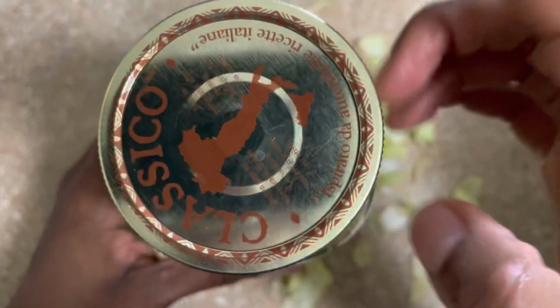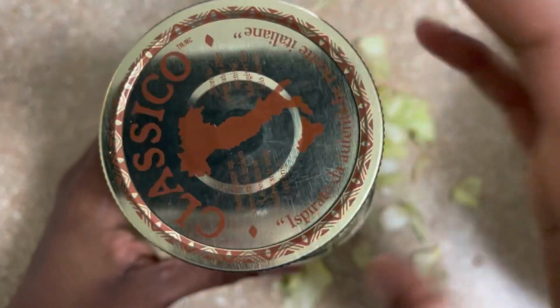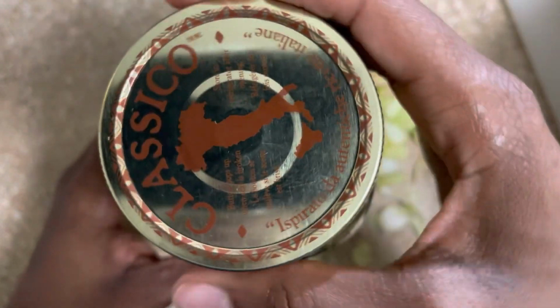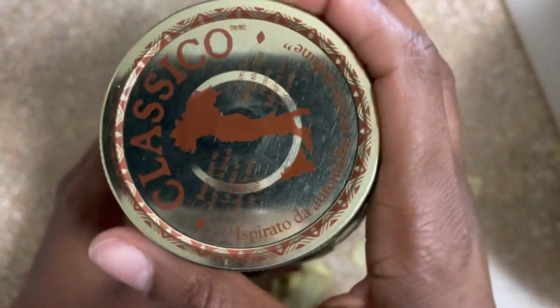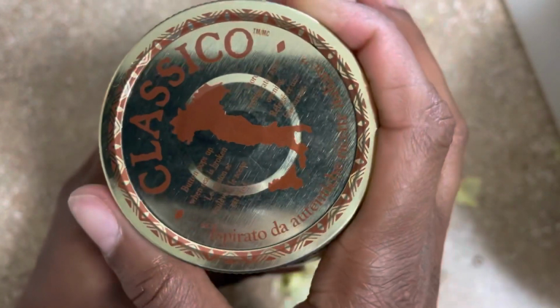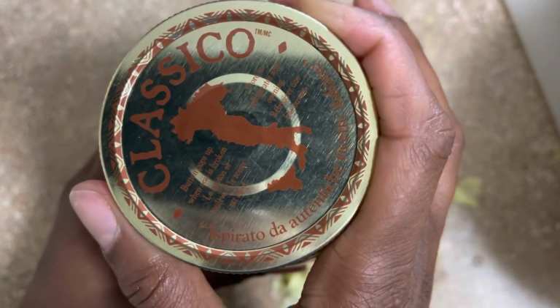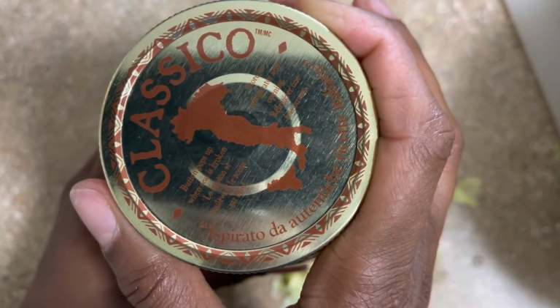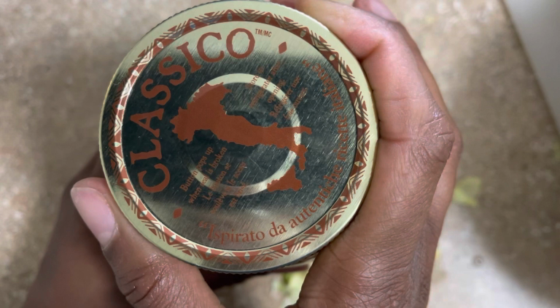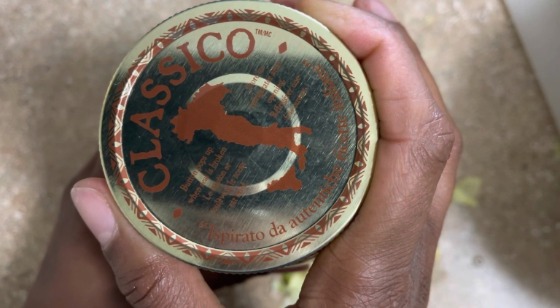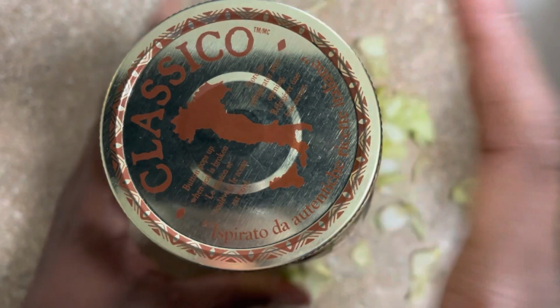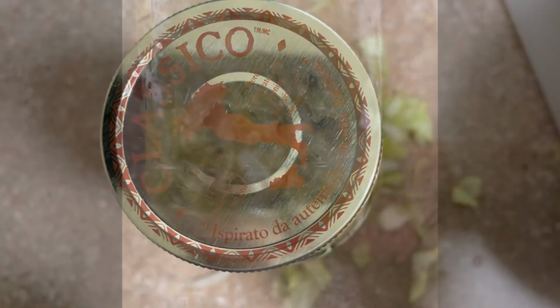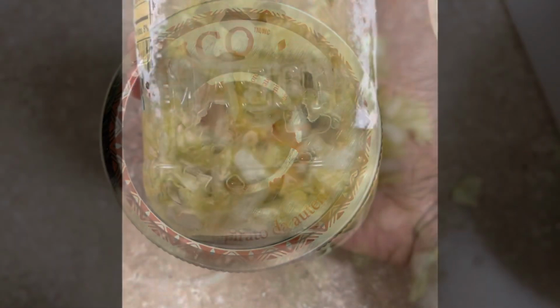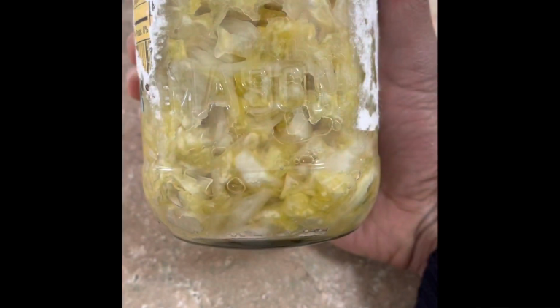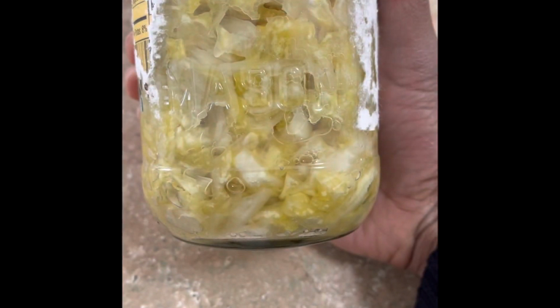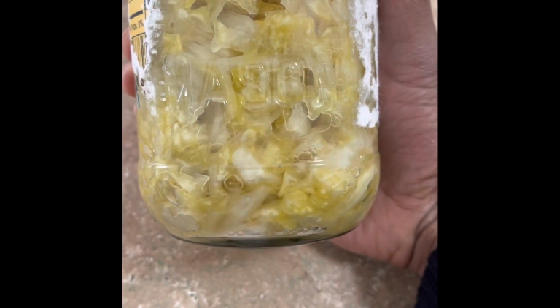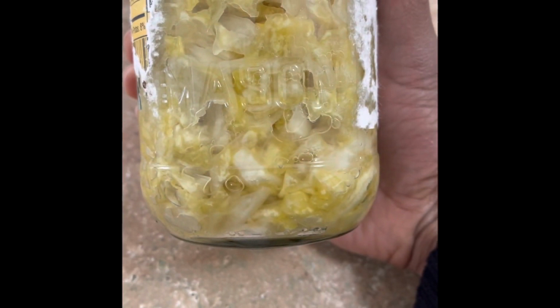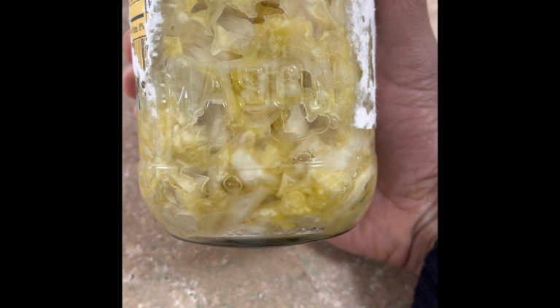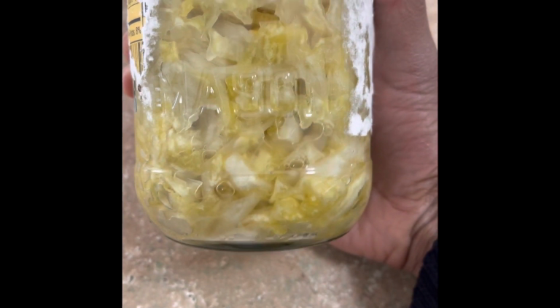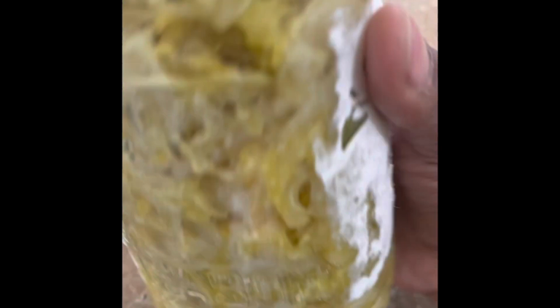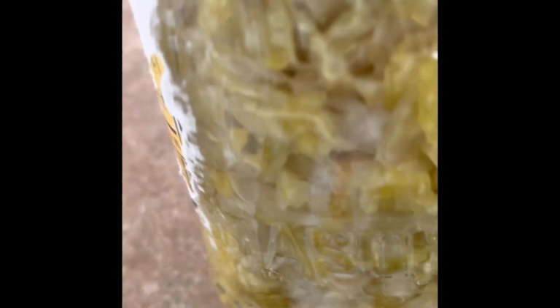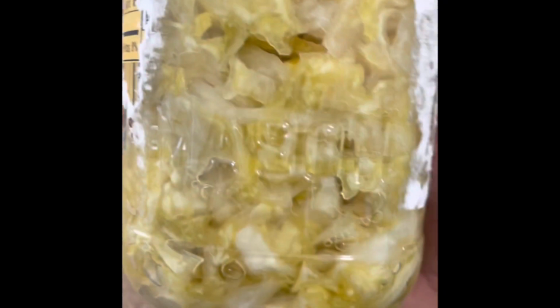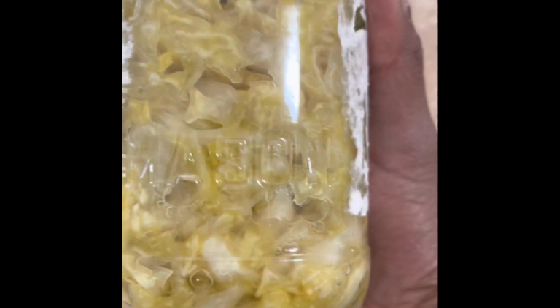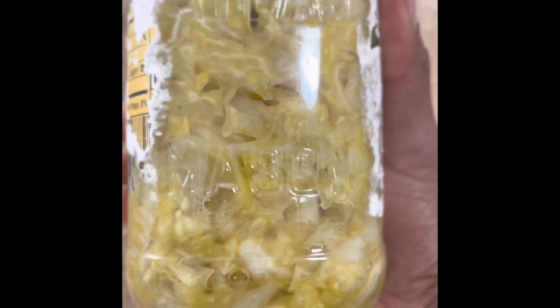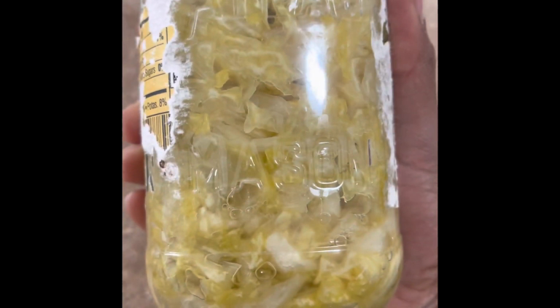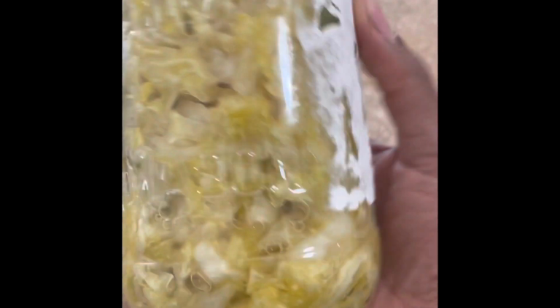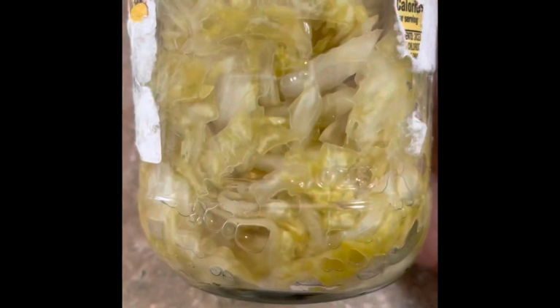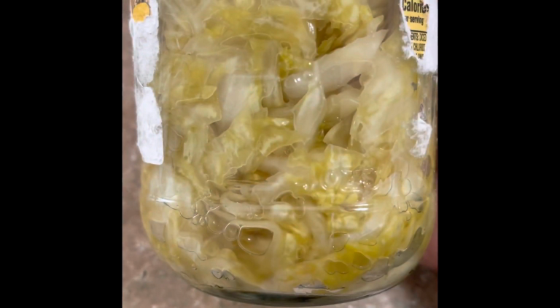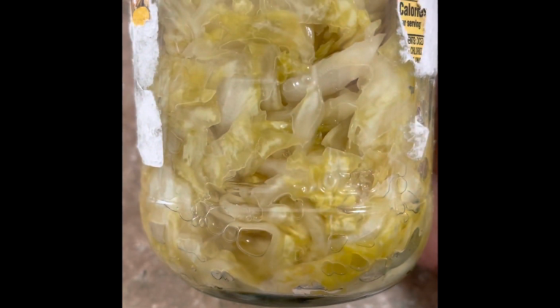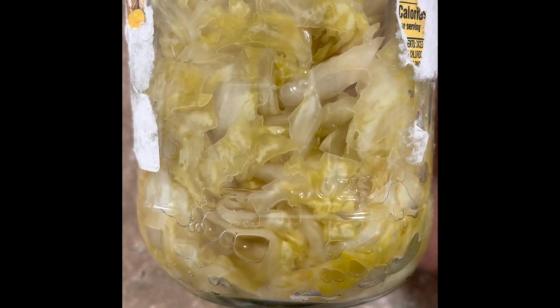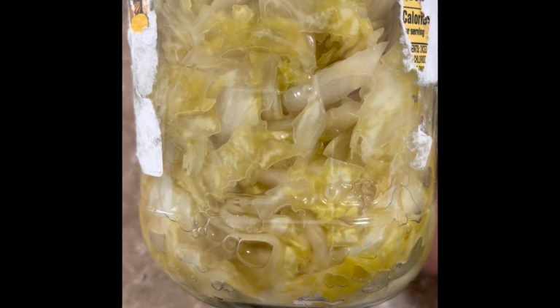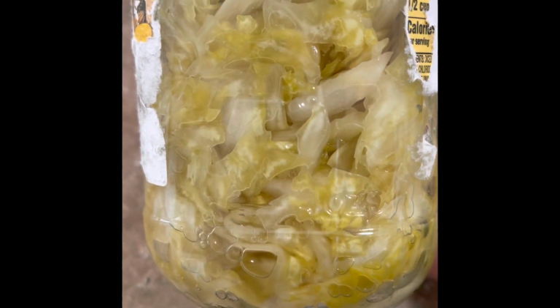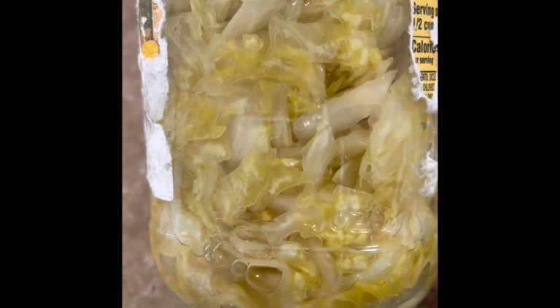This allows for the cabbage to ferment to form sauerkraut. At the end of seven days you'll see bubbles inside of your jar, which indicates that your sauerkraut has been well fermented and ready to eat.